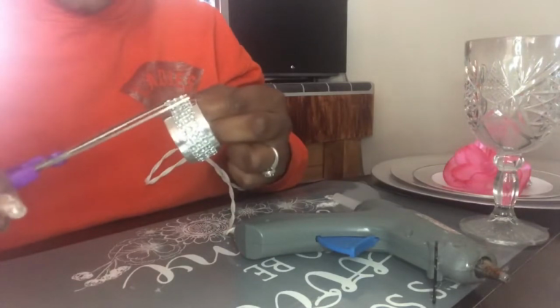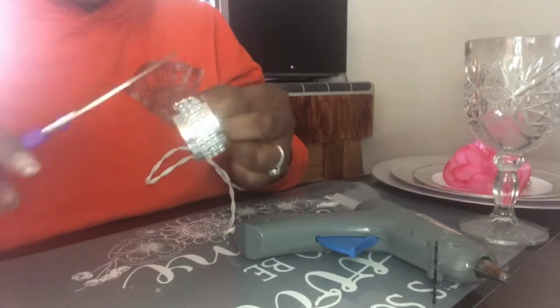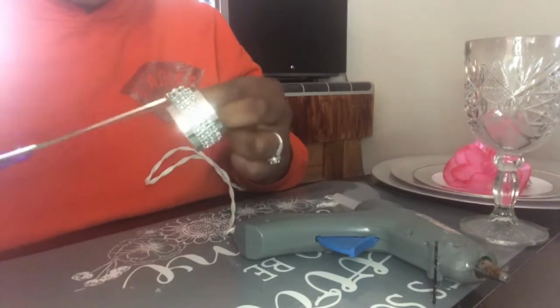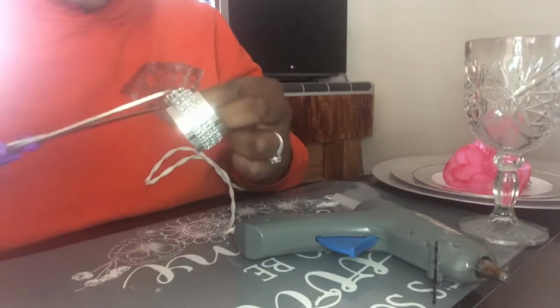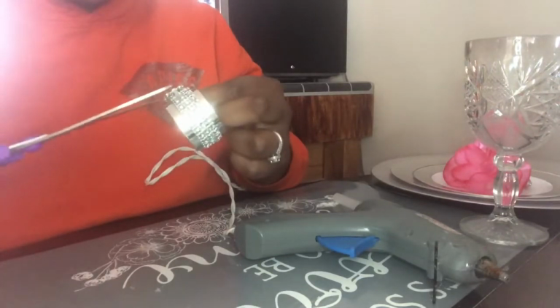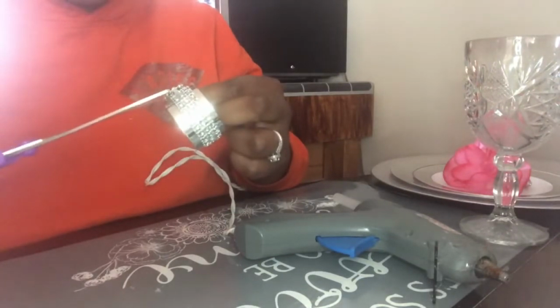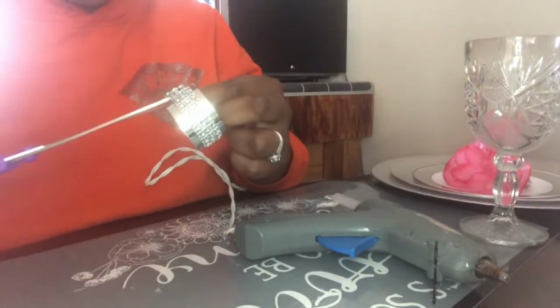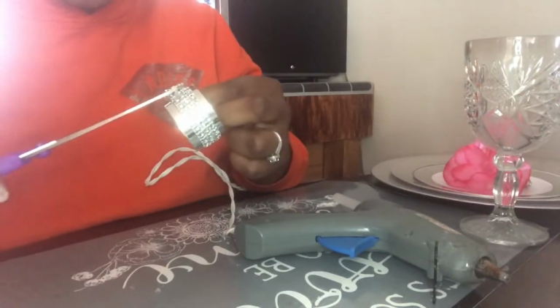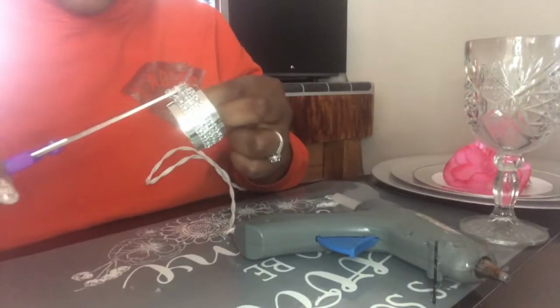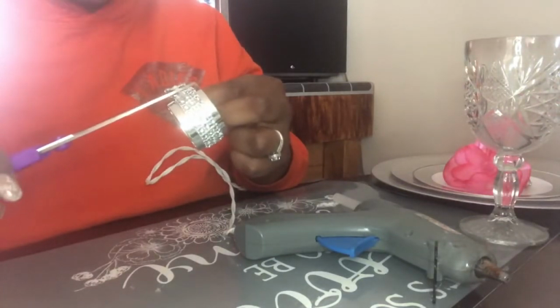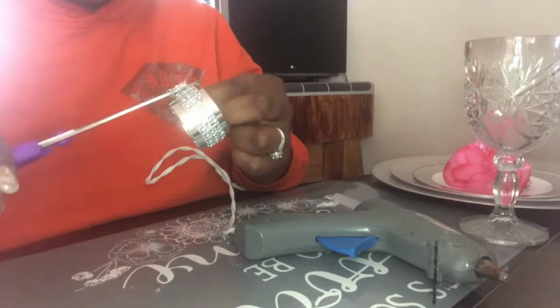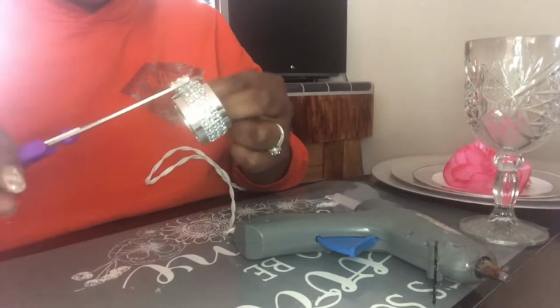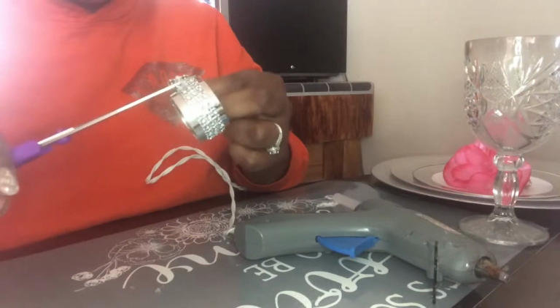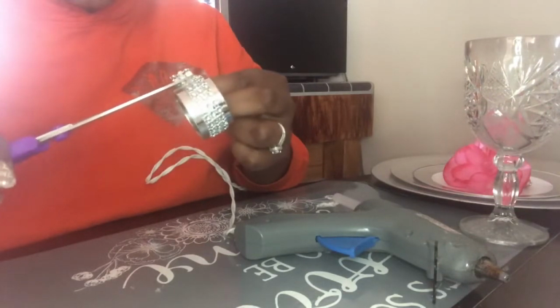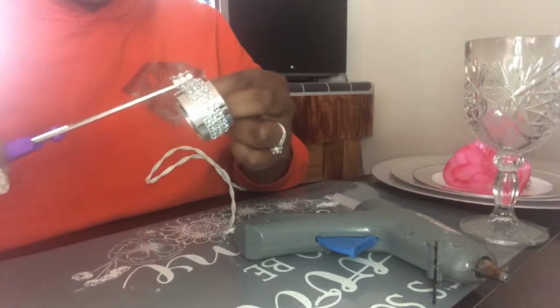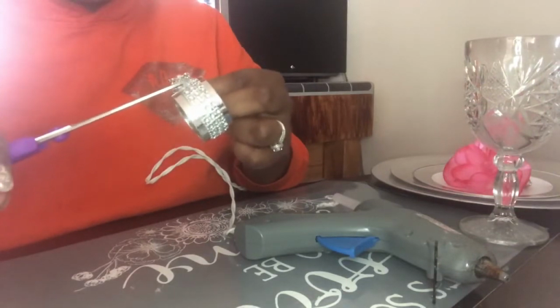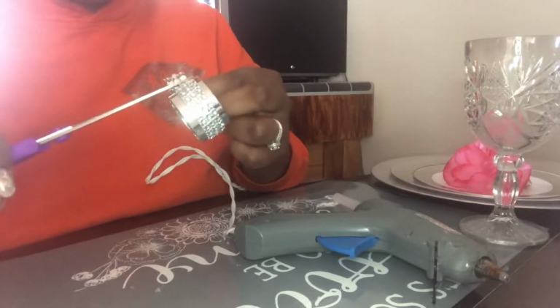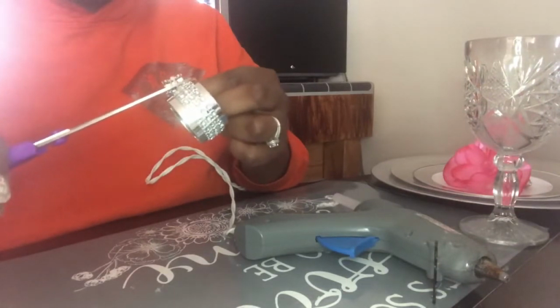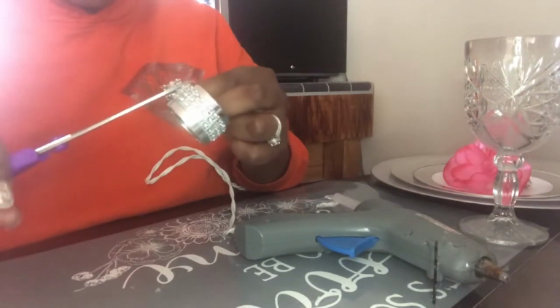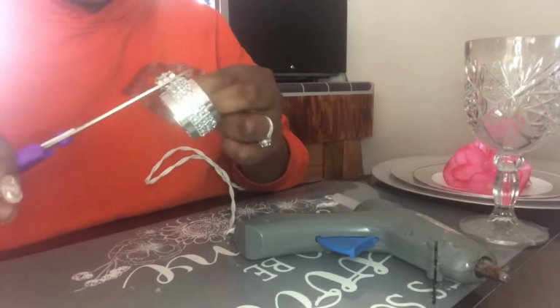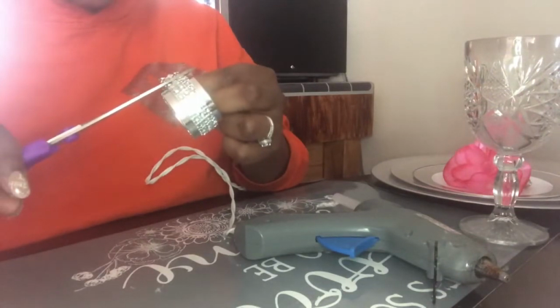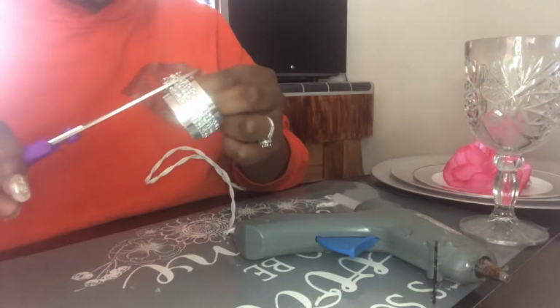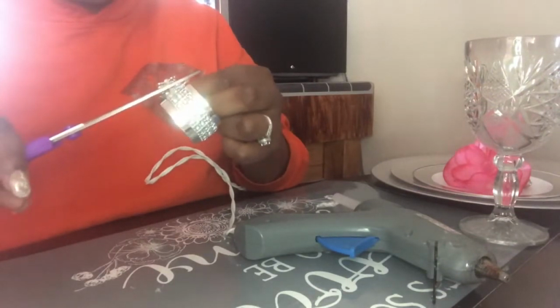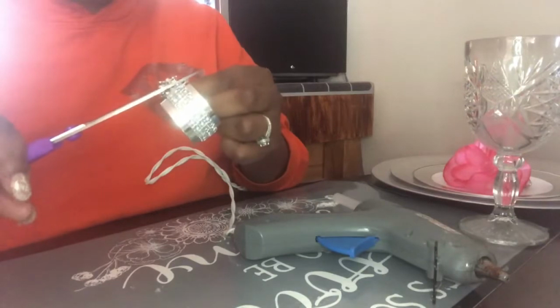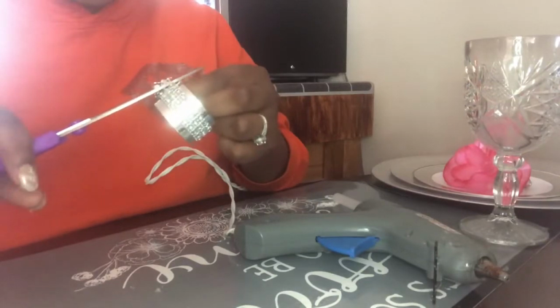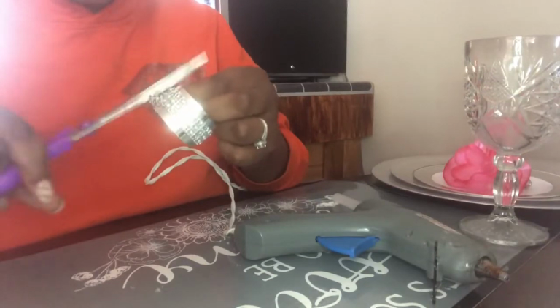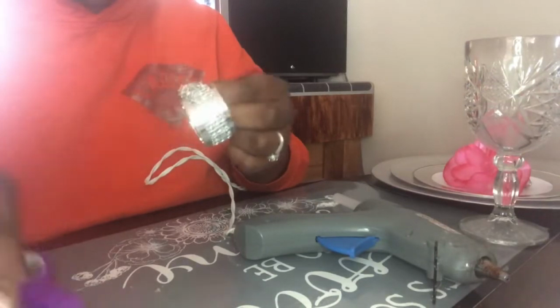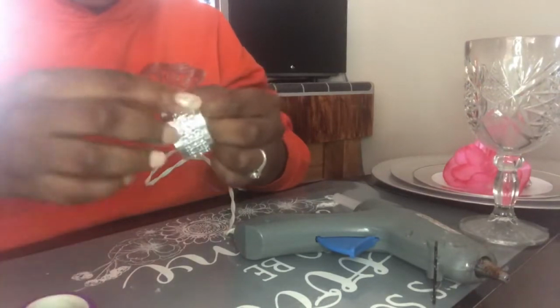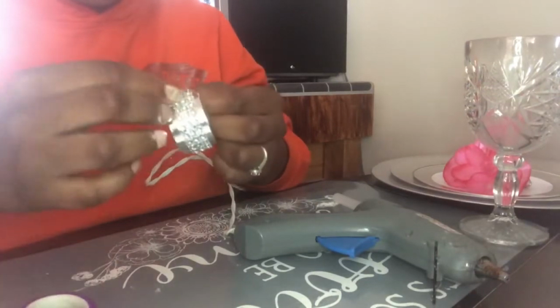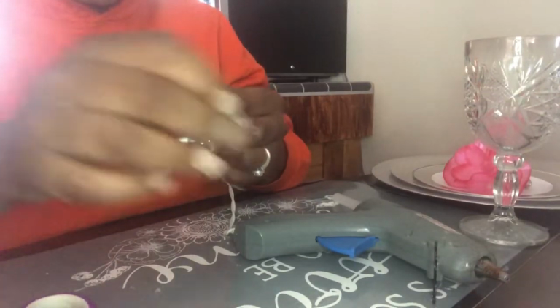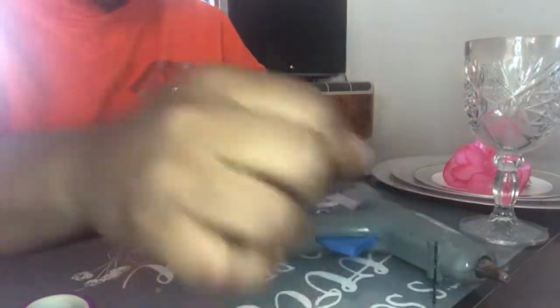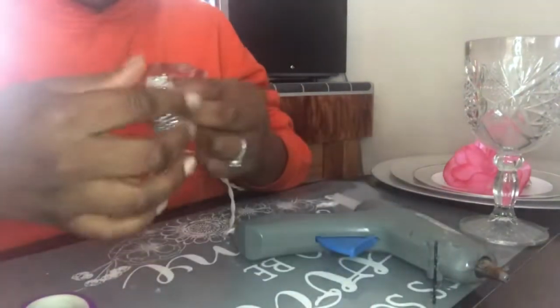Then I'm just going to cut the excess off. I always like to do at least a row or two more. I save my scraps and I'll use them for something else.